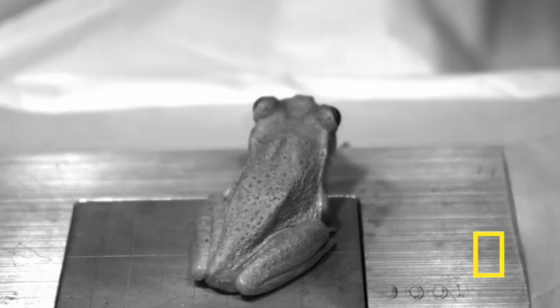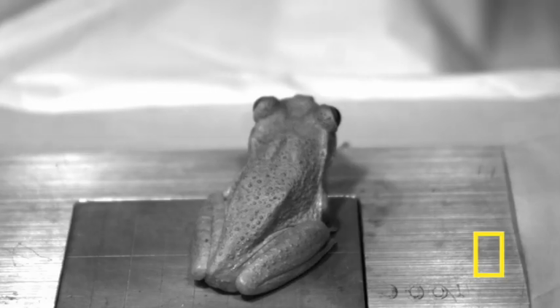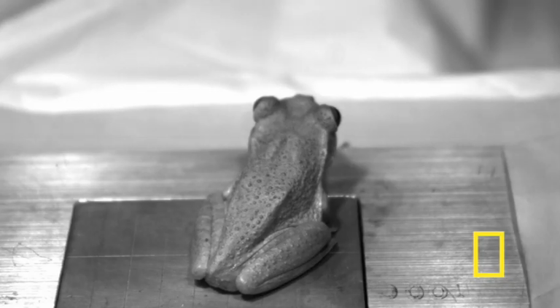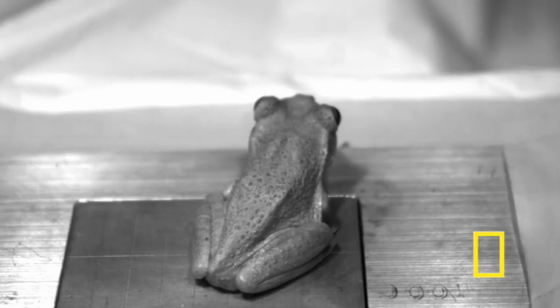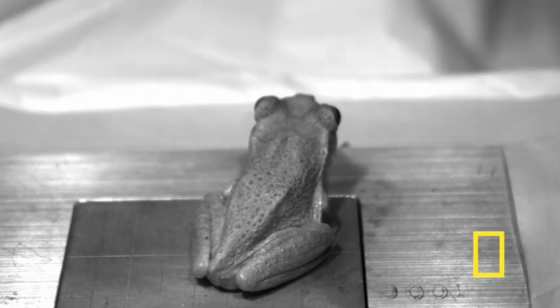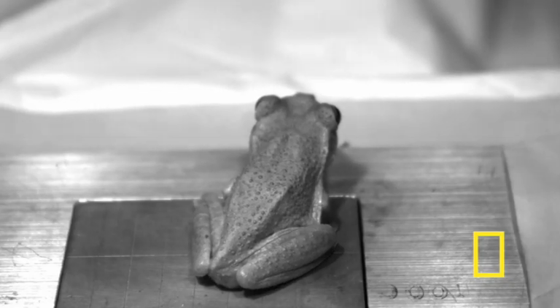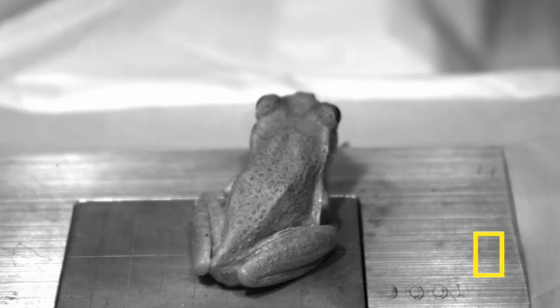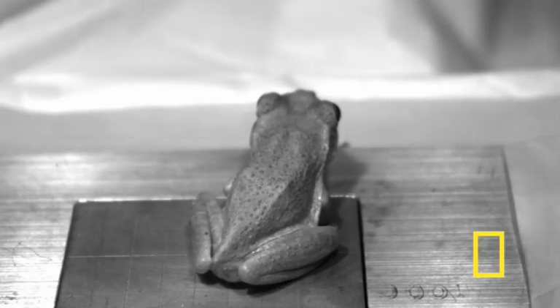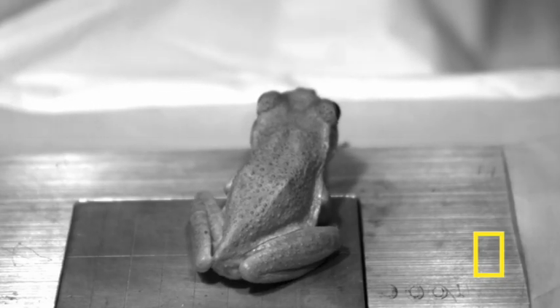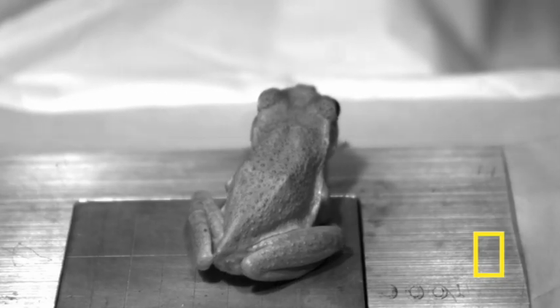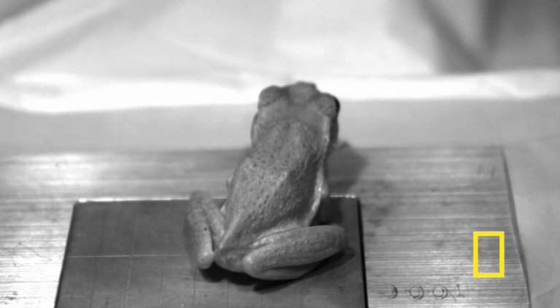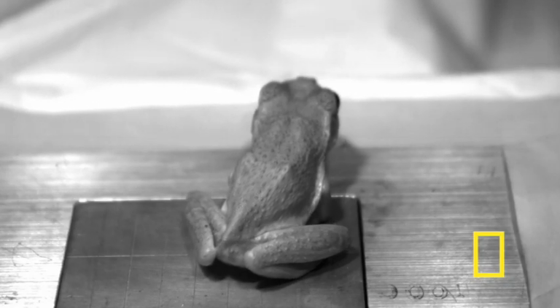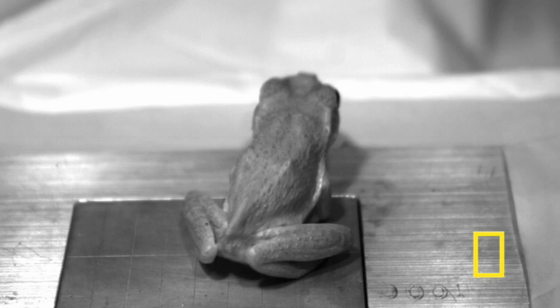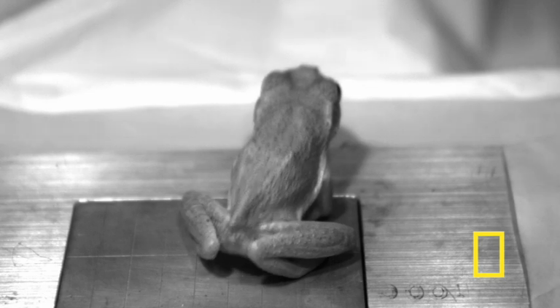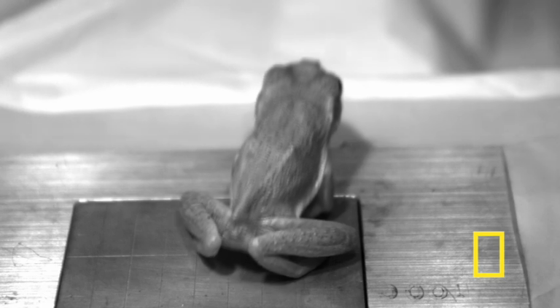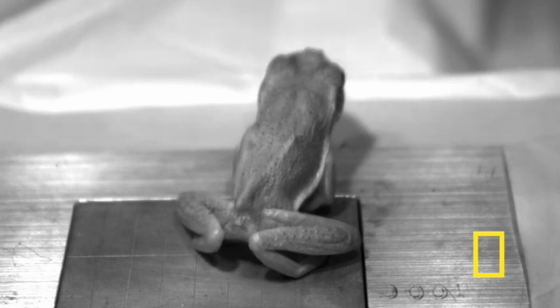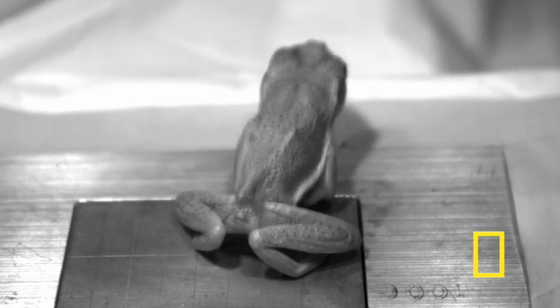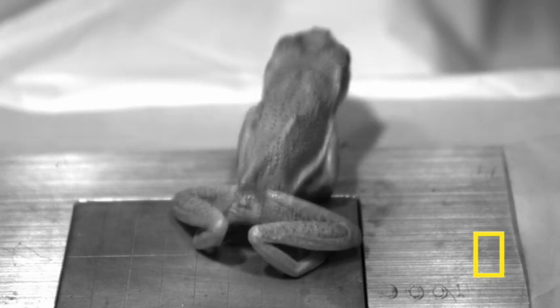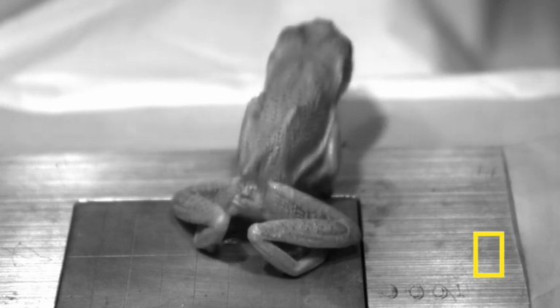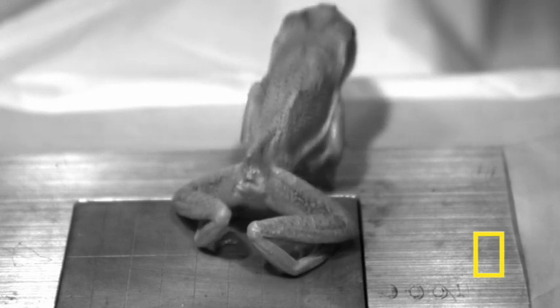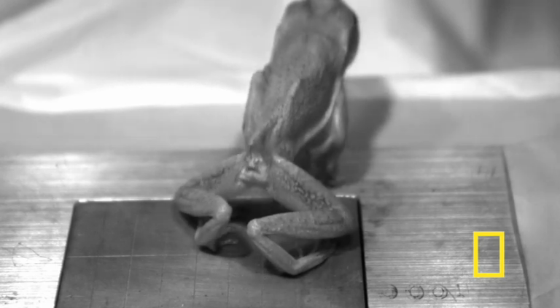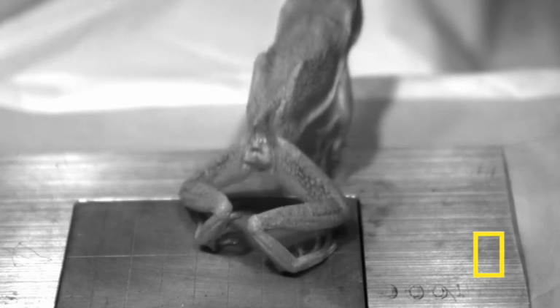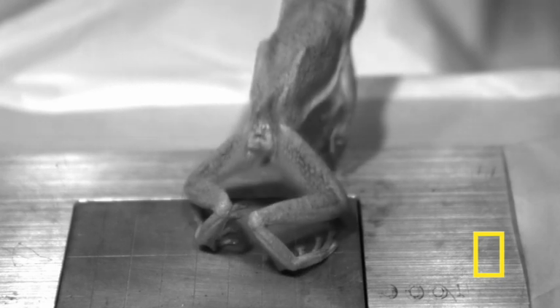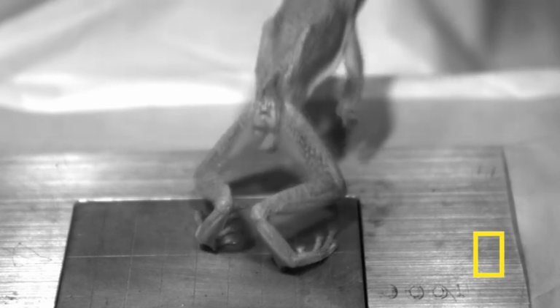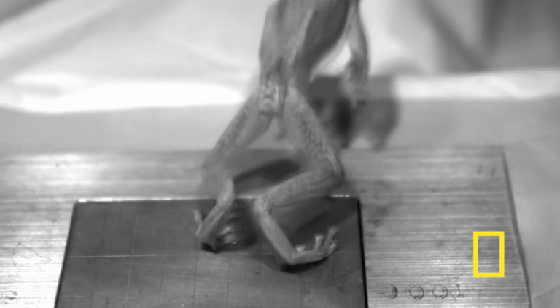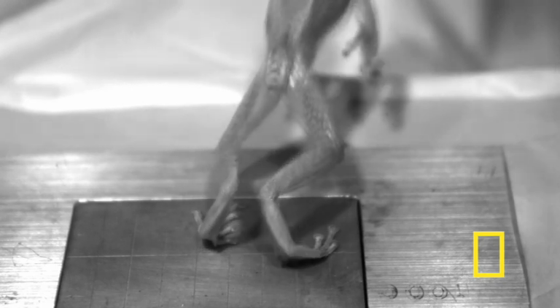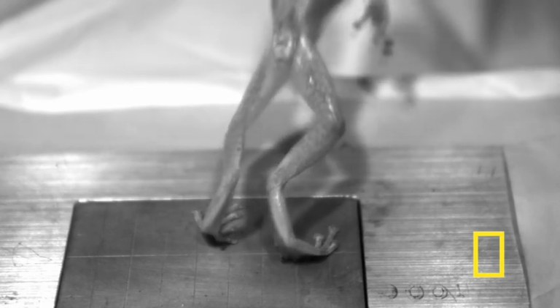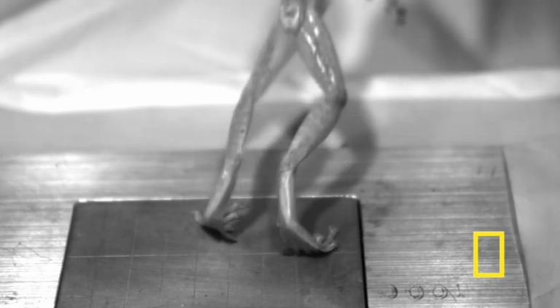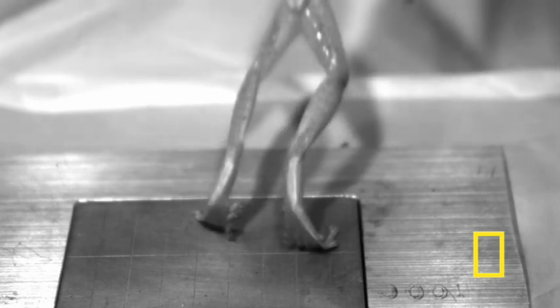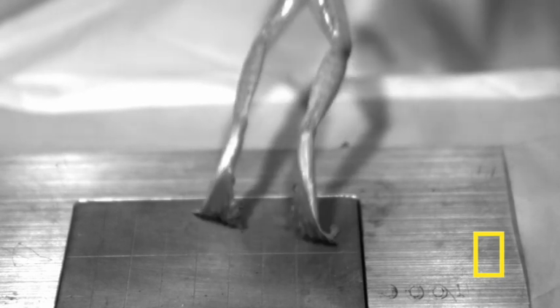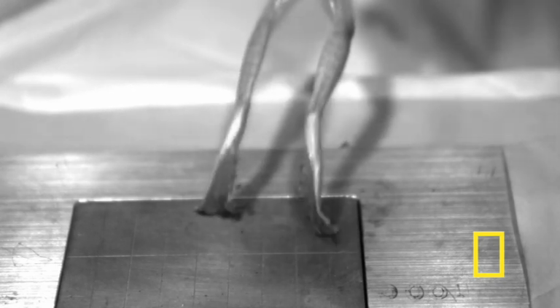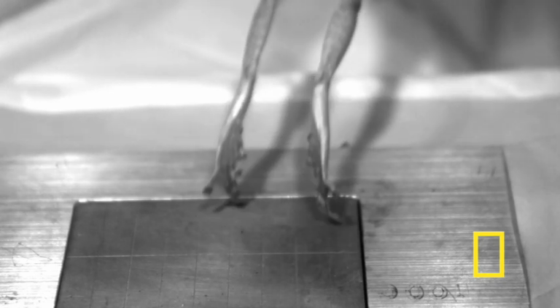Here, the champion jumper, a Cuban tree frog, is seen as muscles stretch, contract, and then stretch again at the height of its jump.